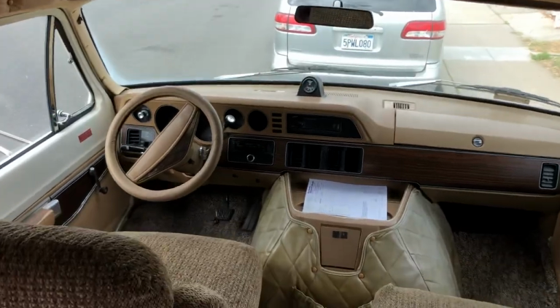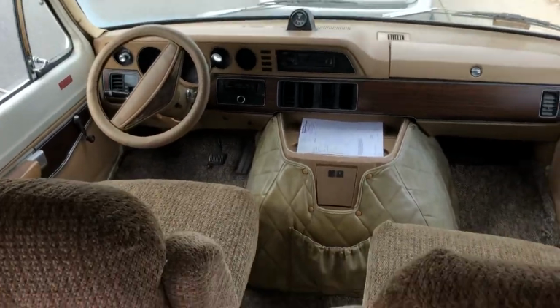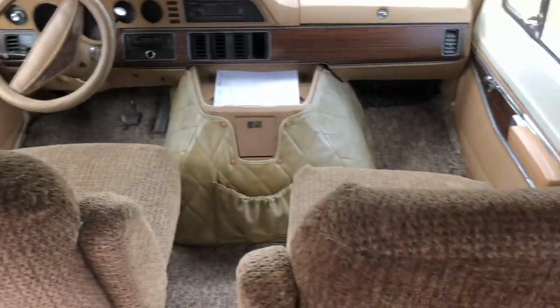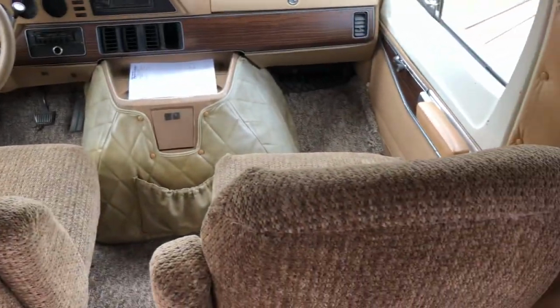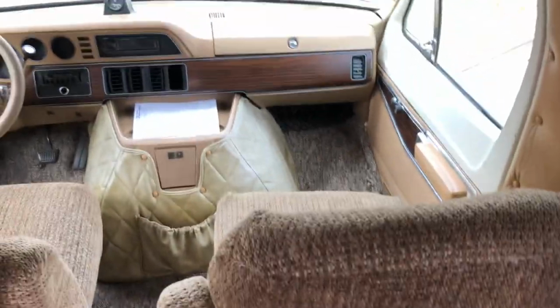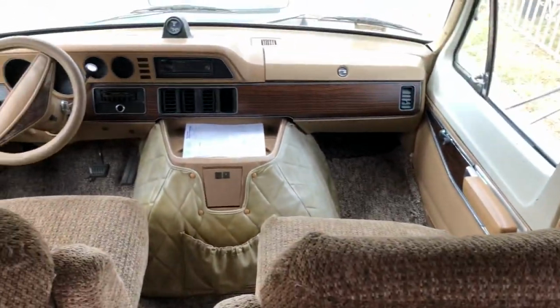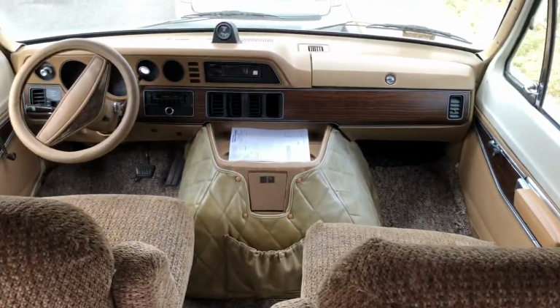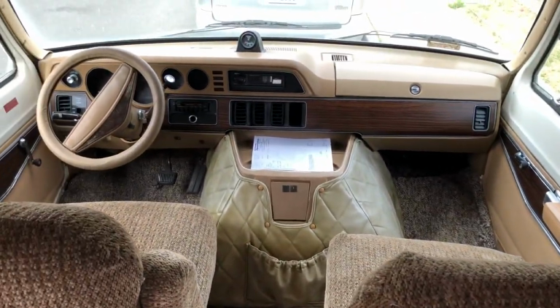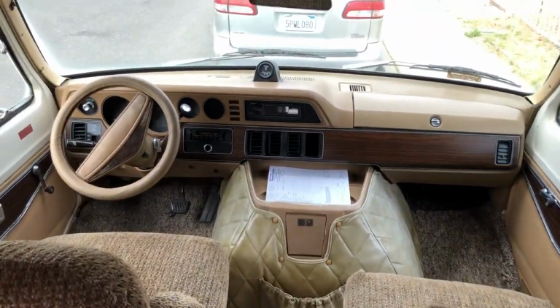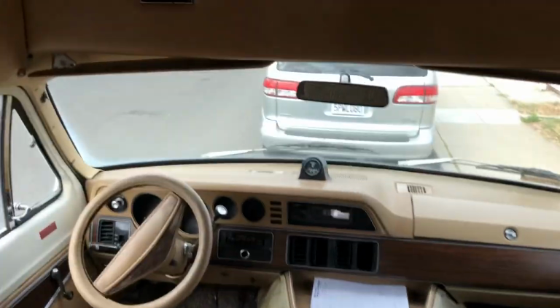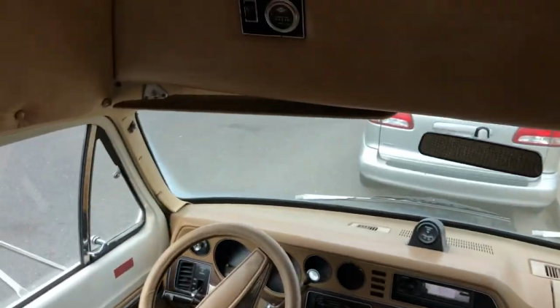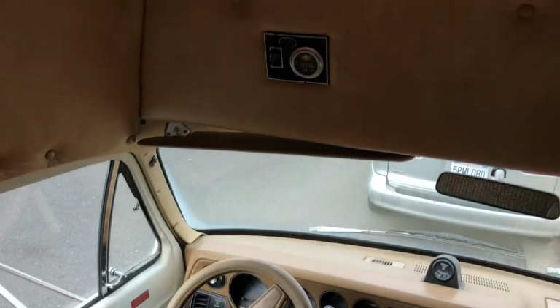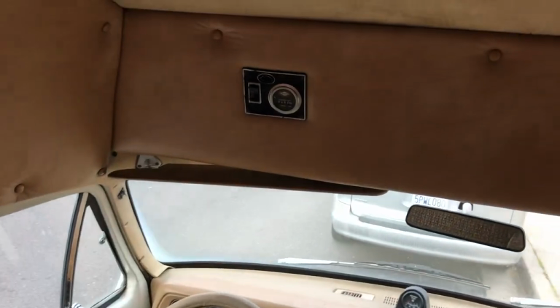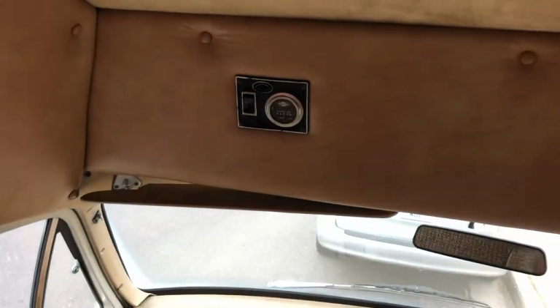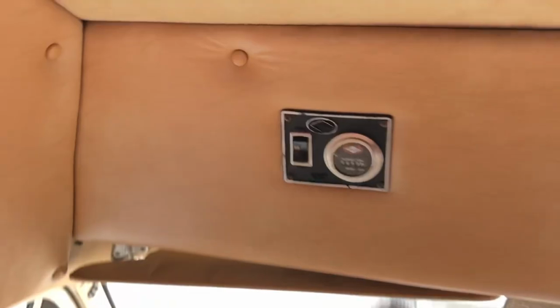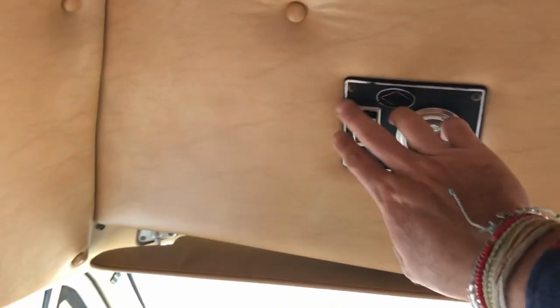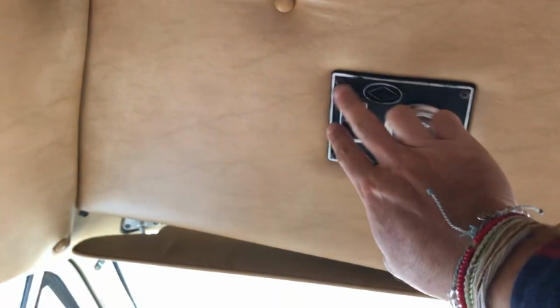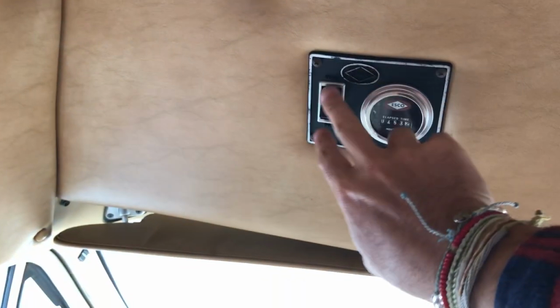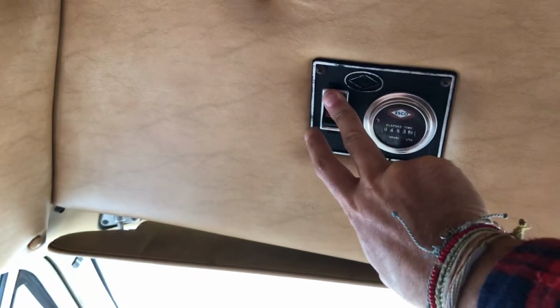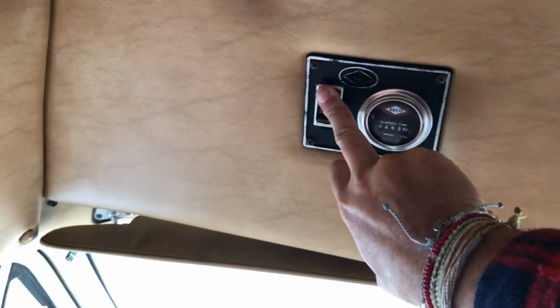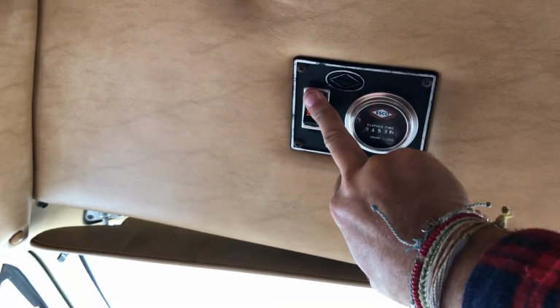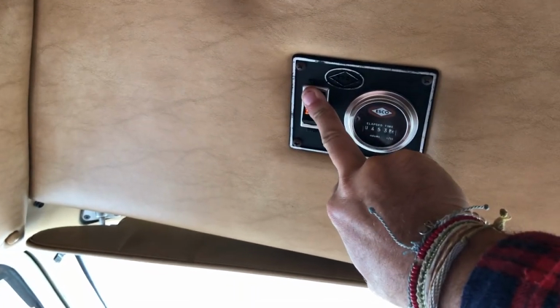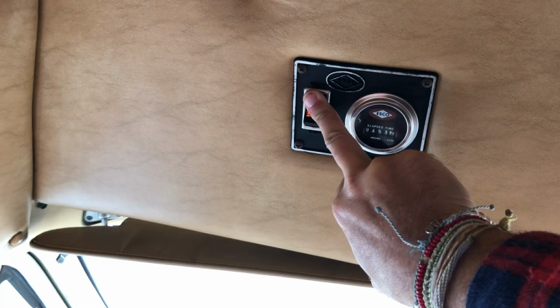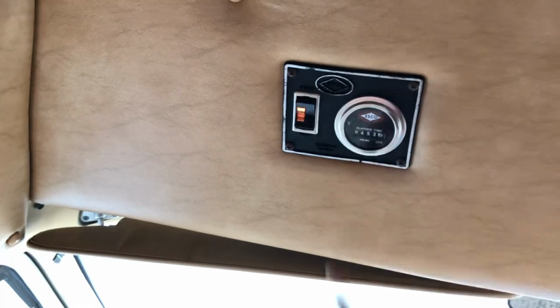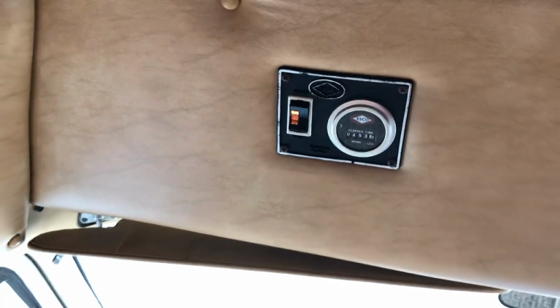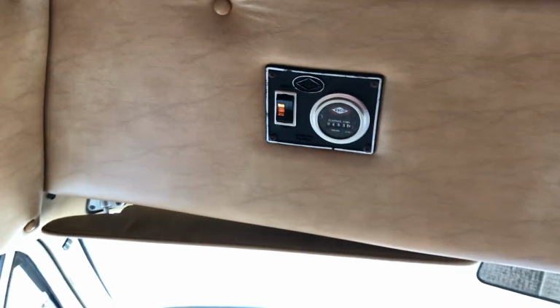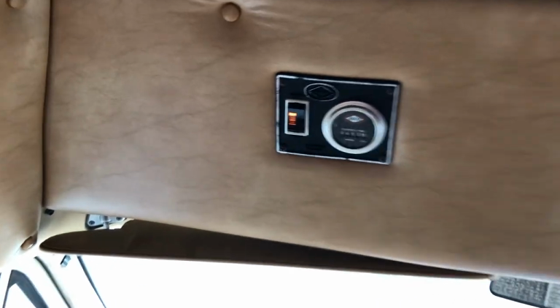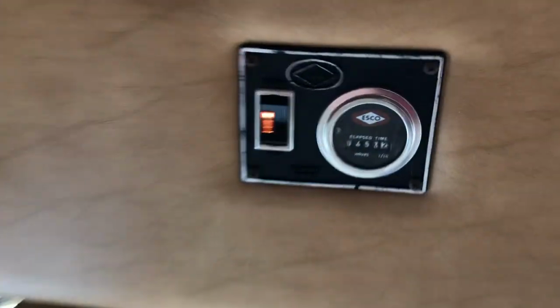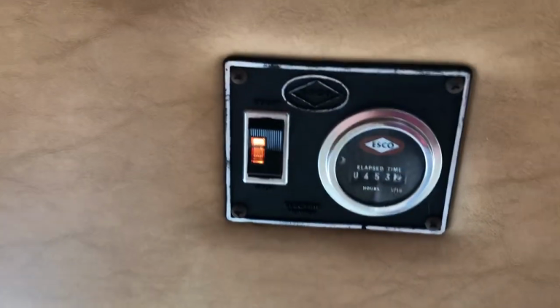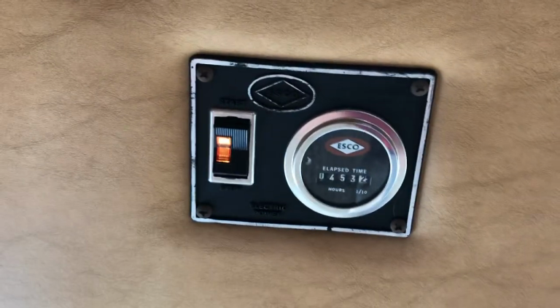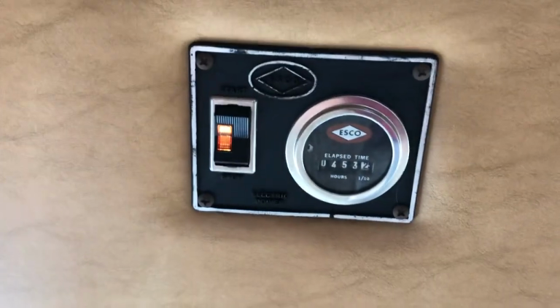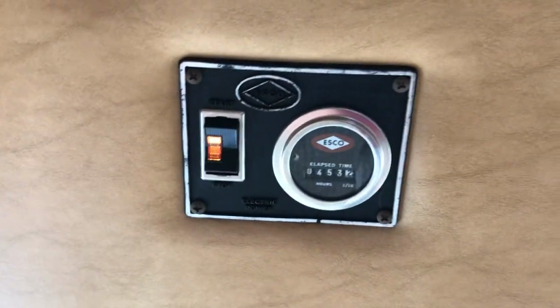Here's the front — we've got these really big comfortable seats. The generator turns right on — 453 hours on it.